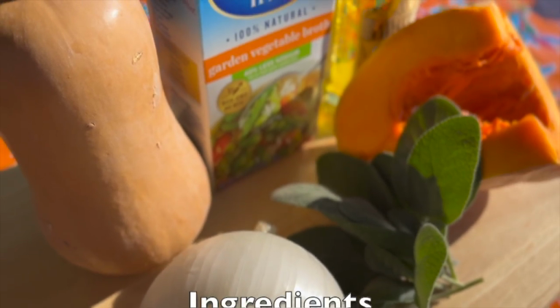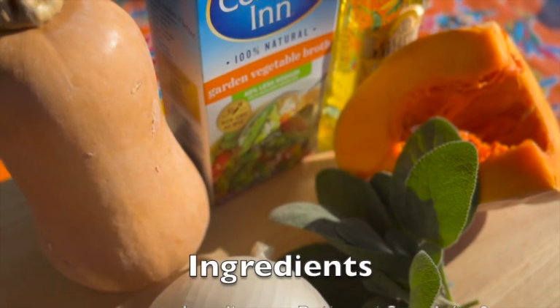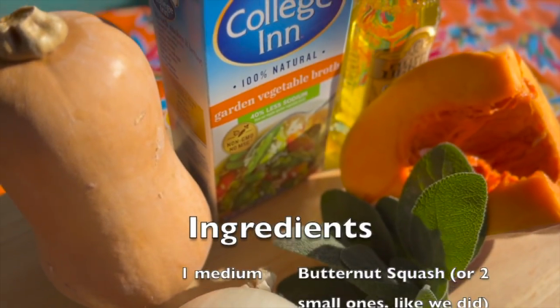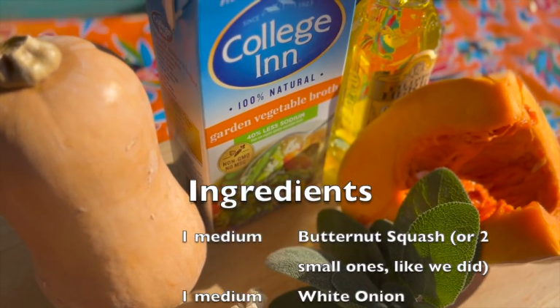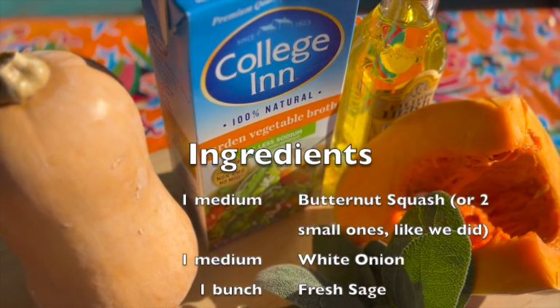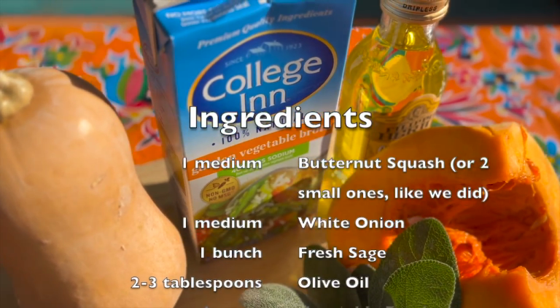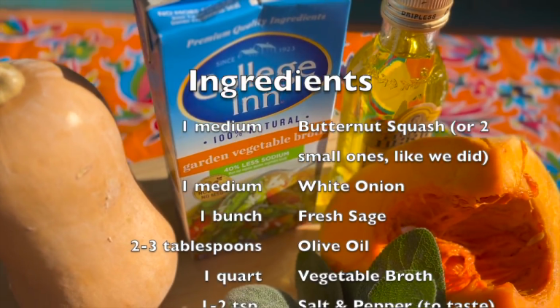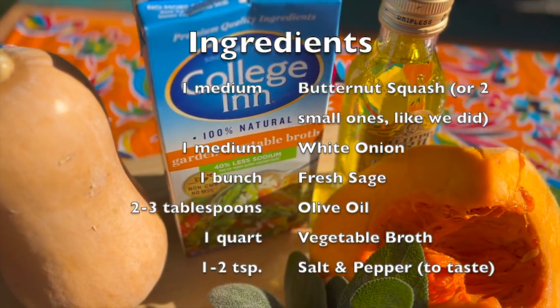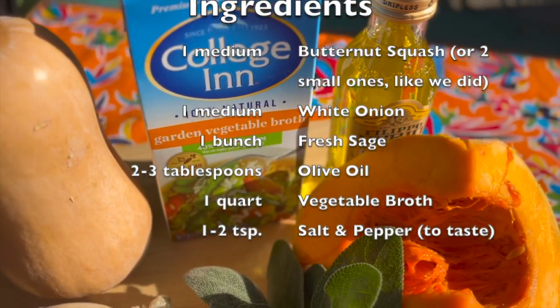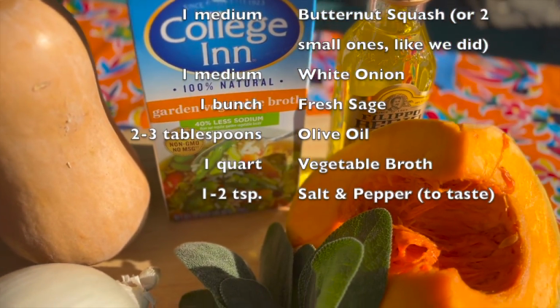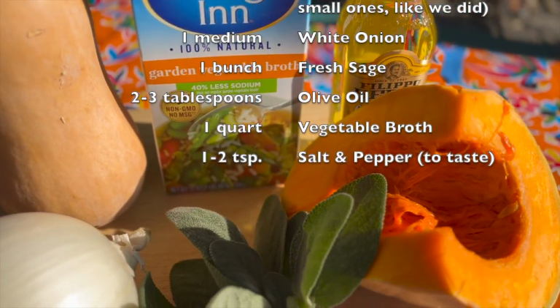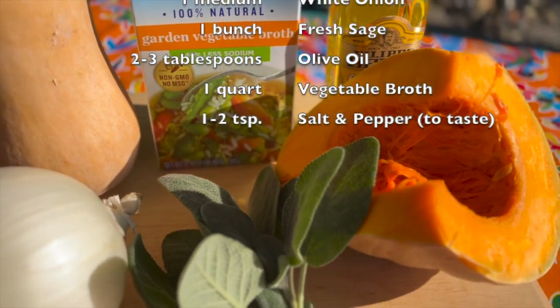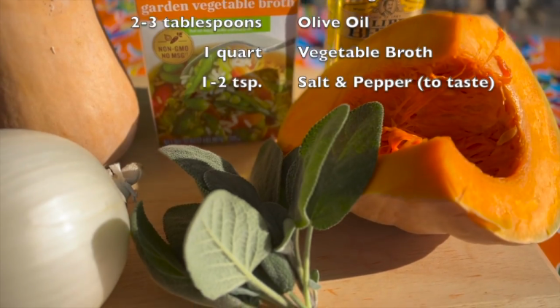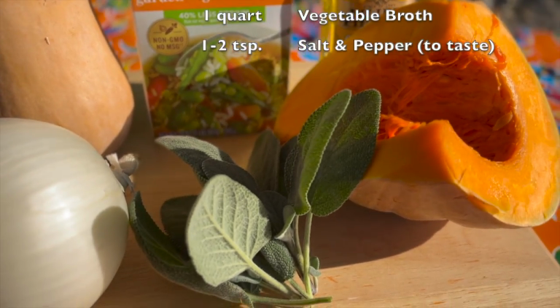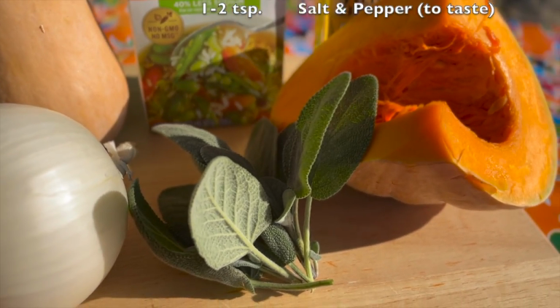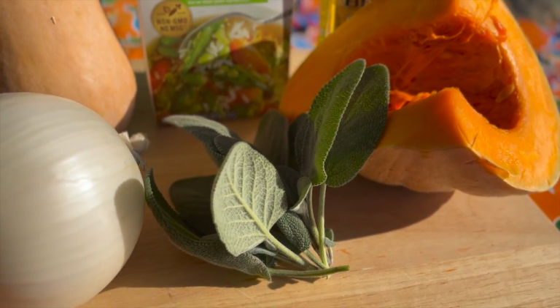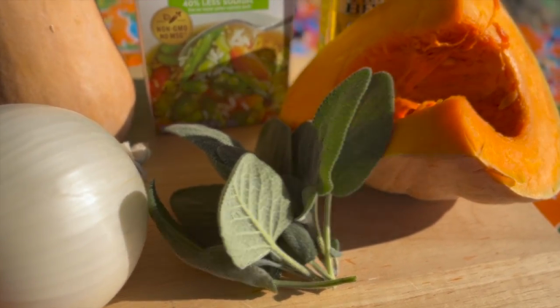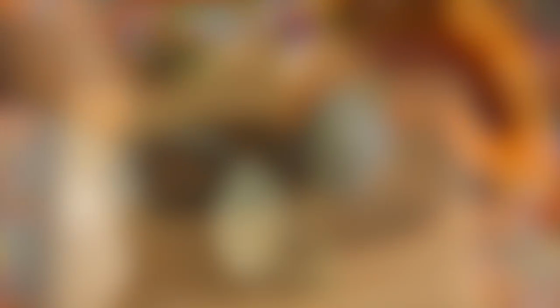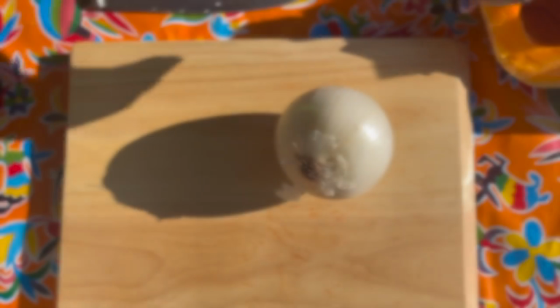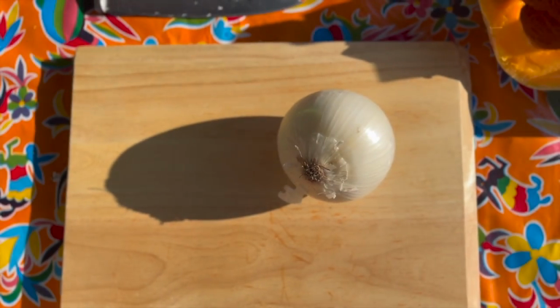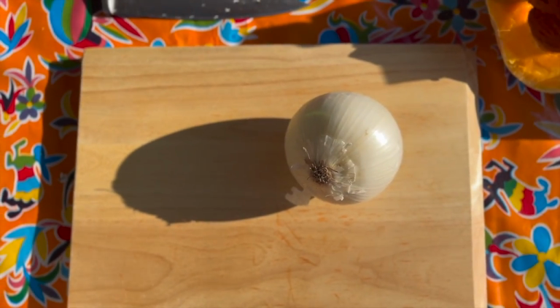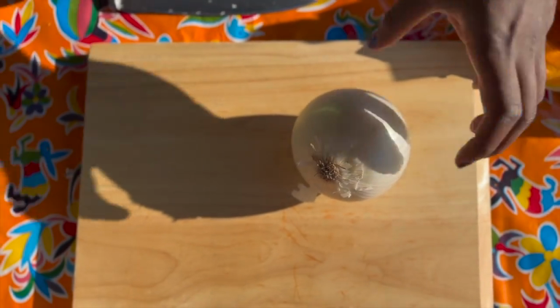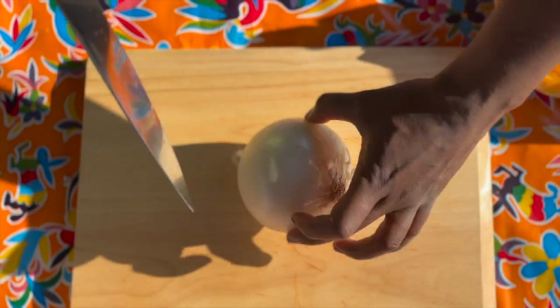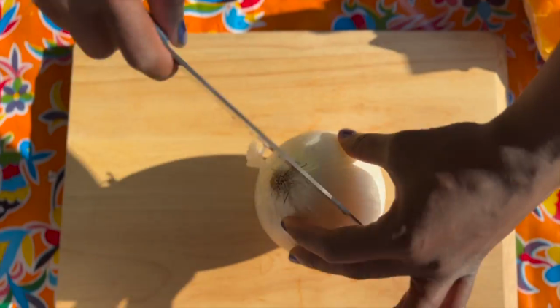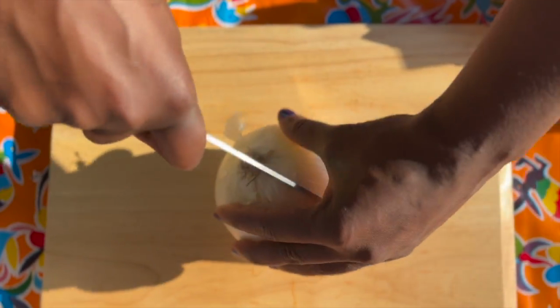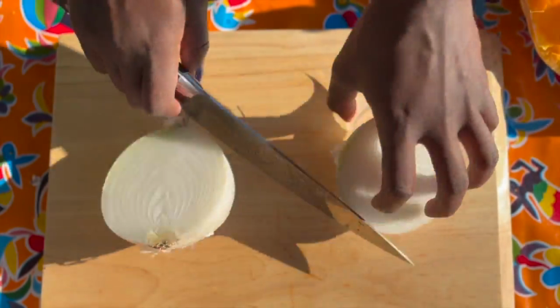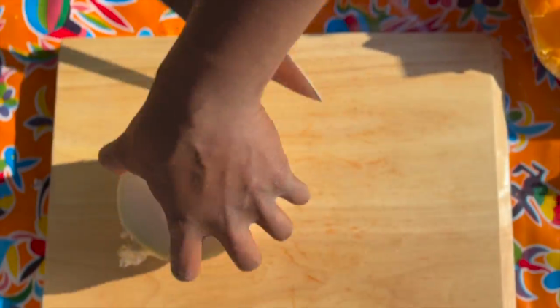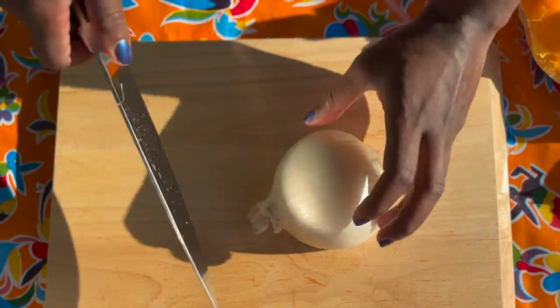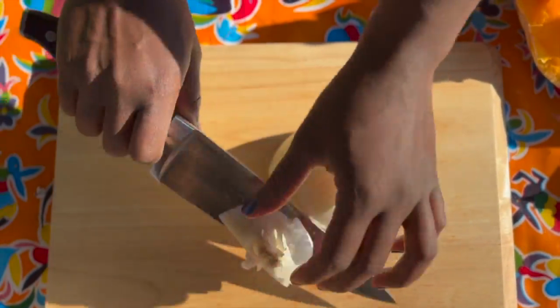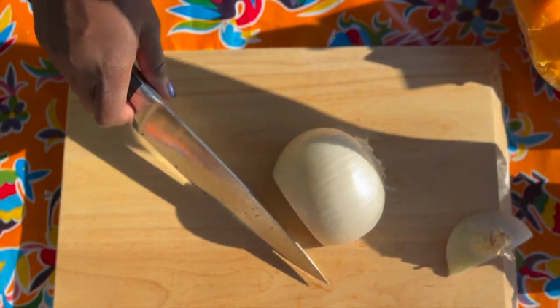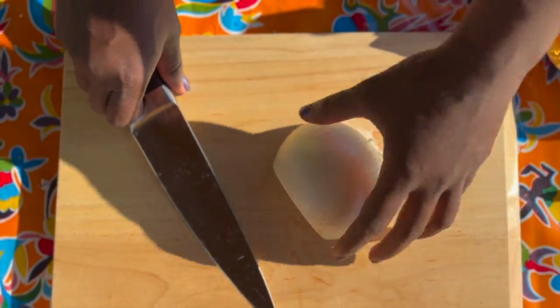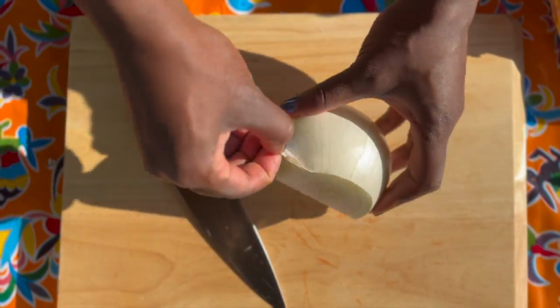First thing you're gonna want to do is wash all of your vegetables — just make sure they're clean and ready to go. Next, you're going to chop up your onions into a medium dice.